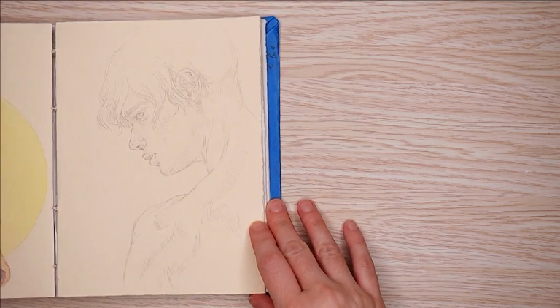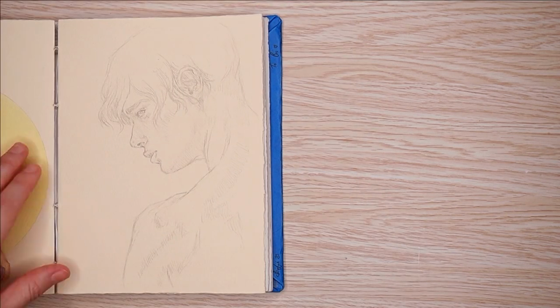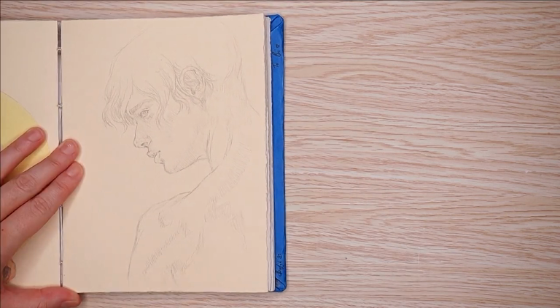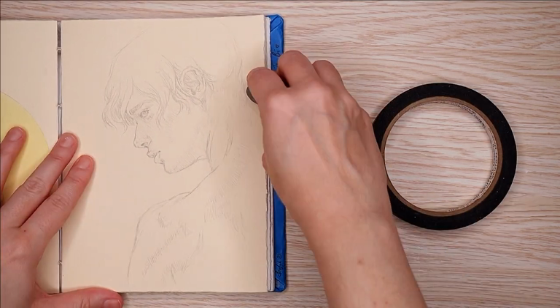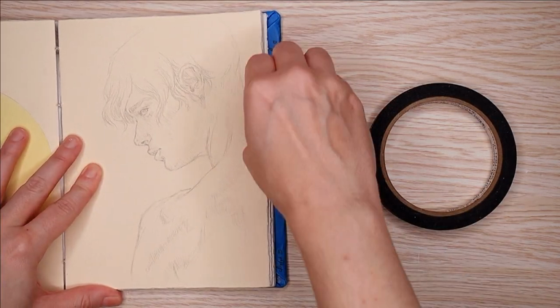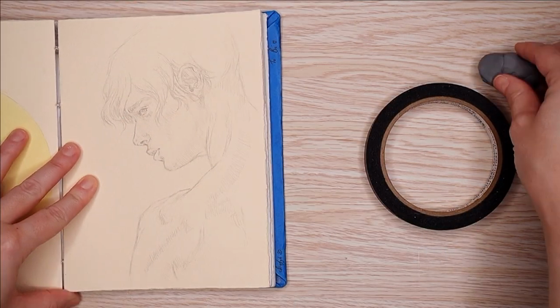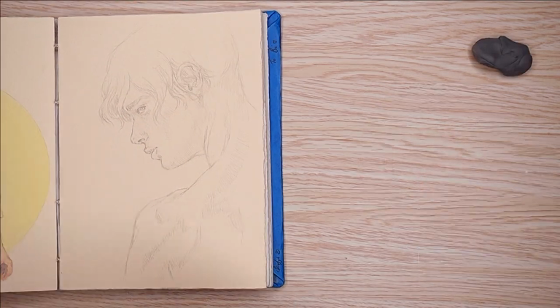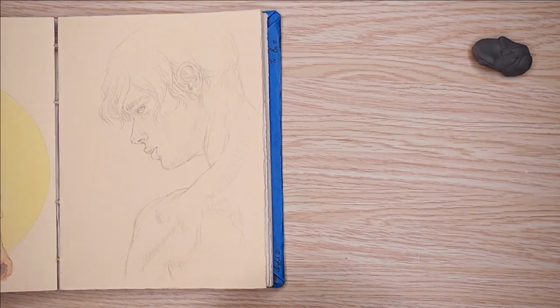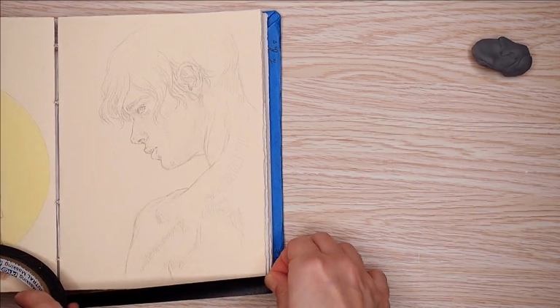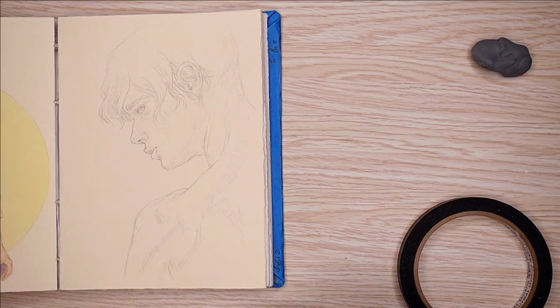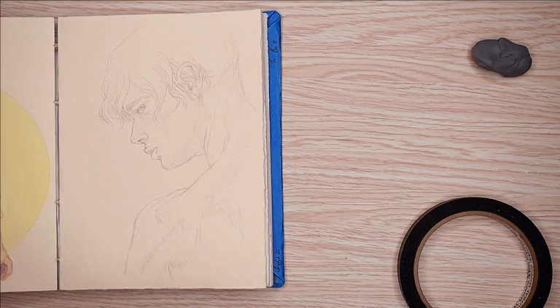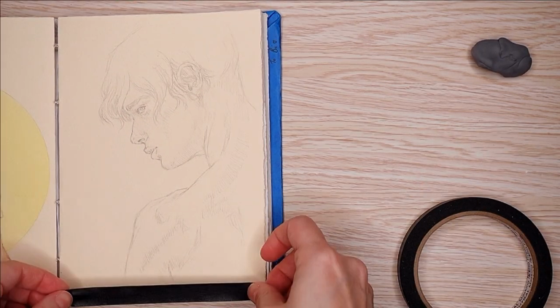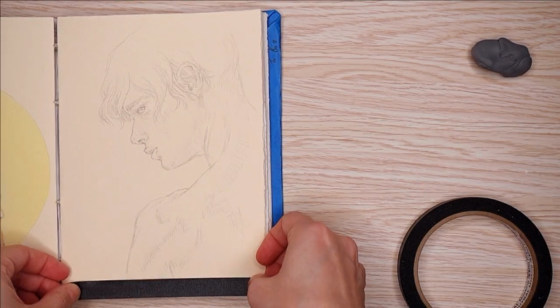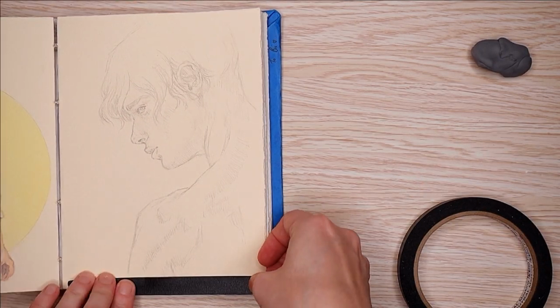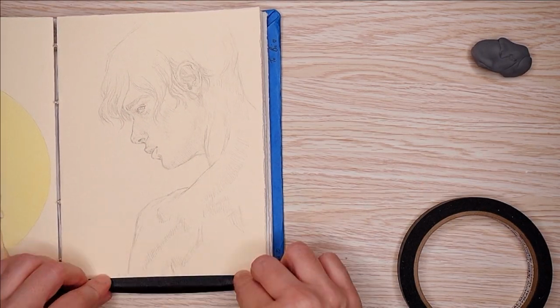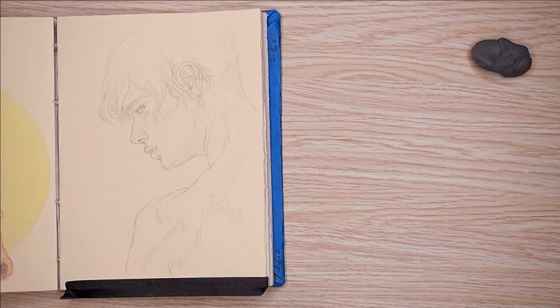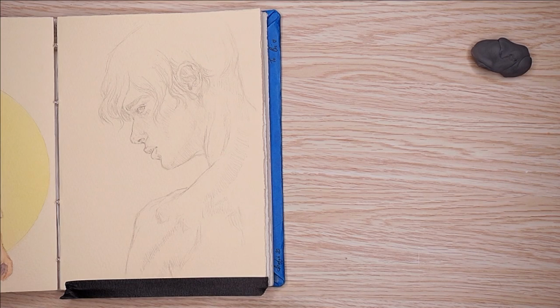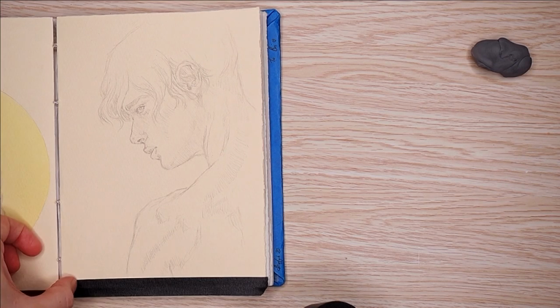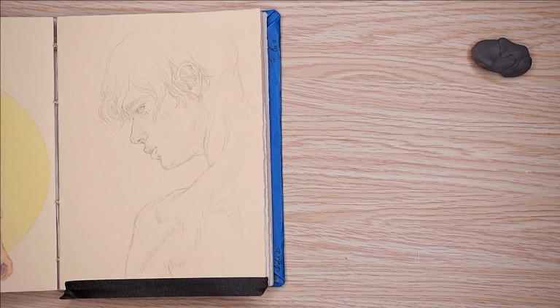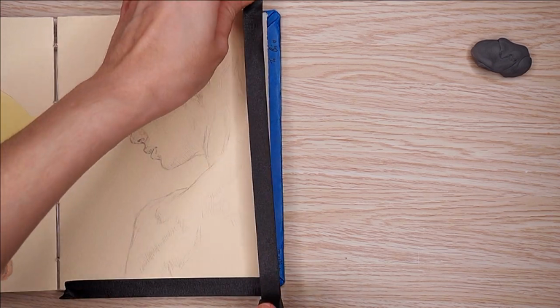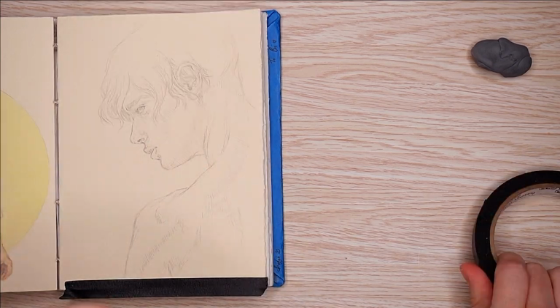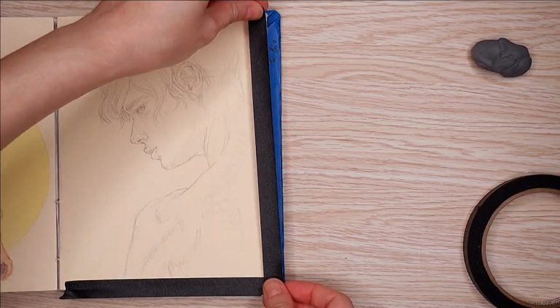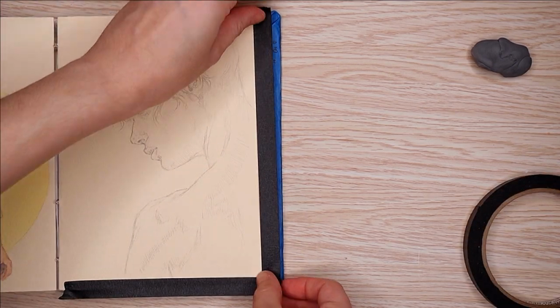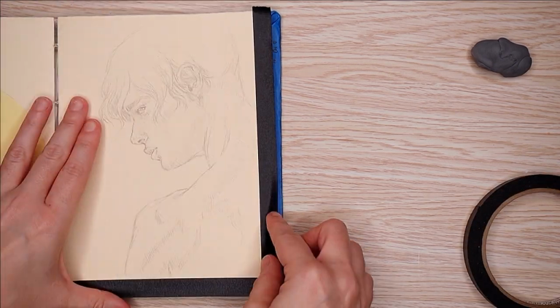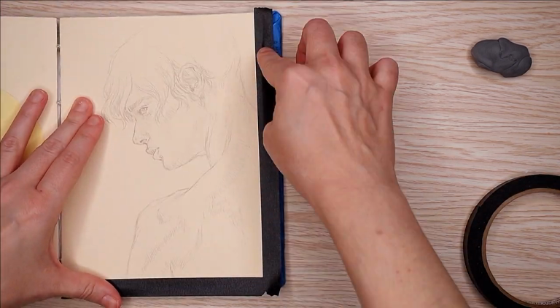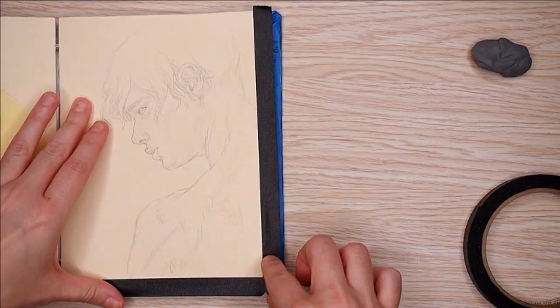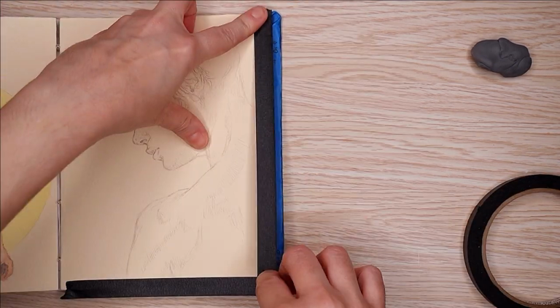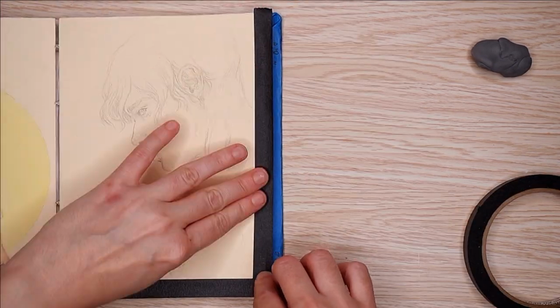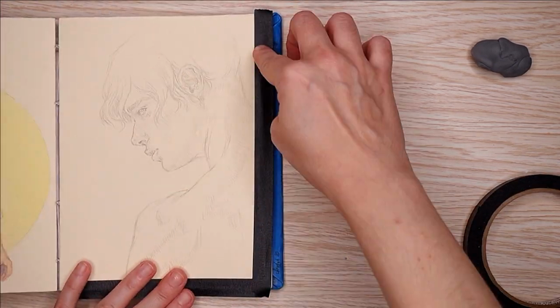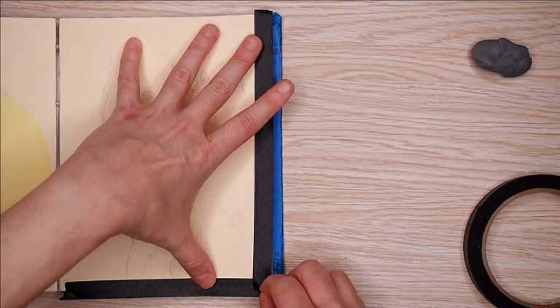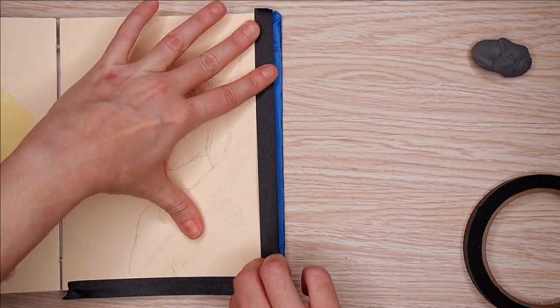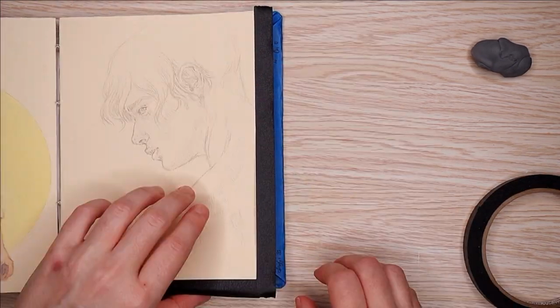Hello again, YouTube. My name is Bree, and in today's video I am doing just a little watercolor sketch in this sketchbook that was made for me by my friend Spoof.